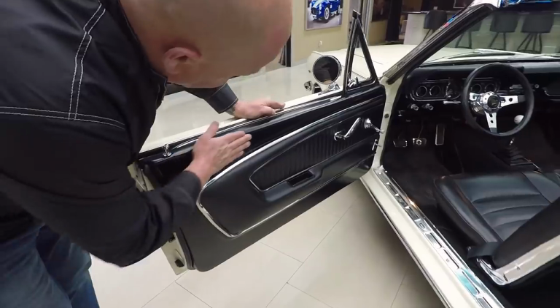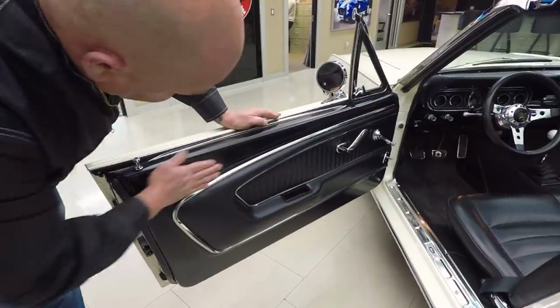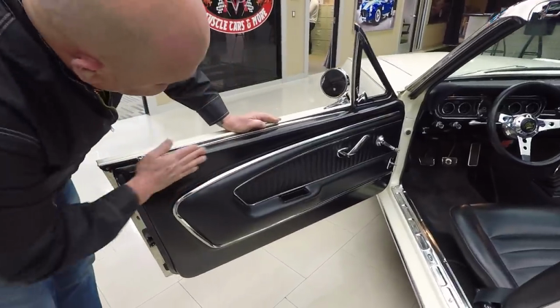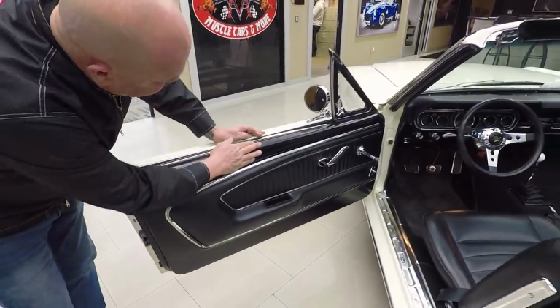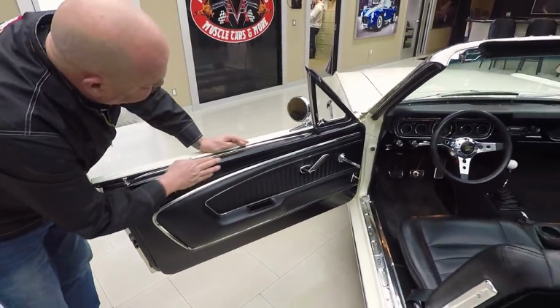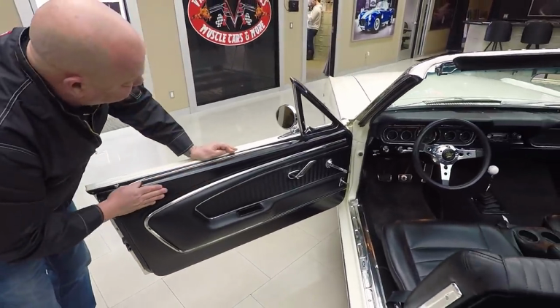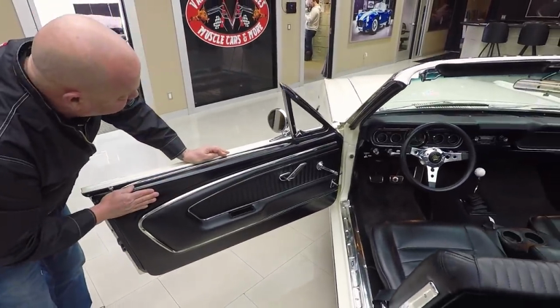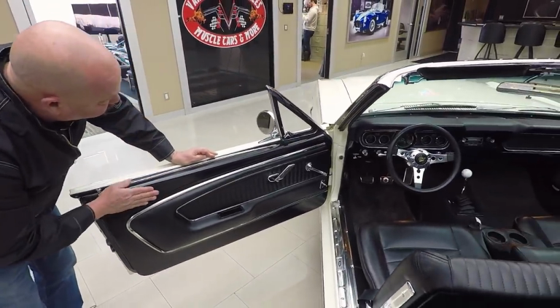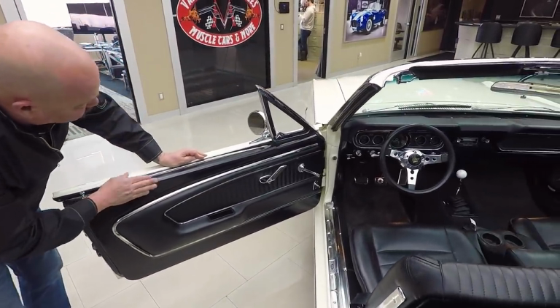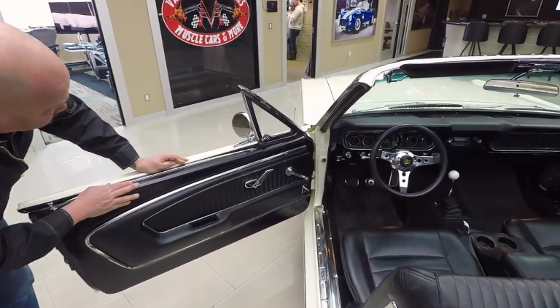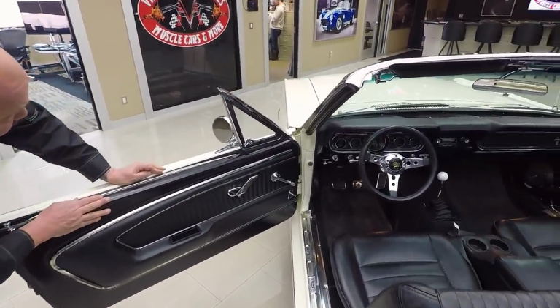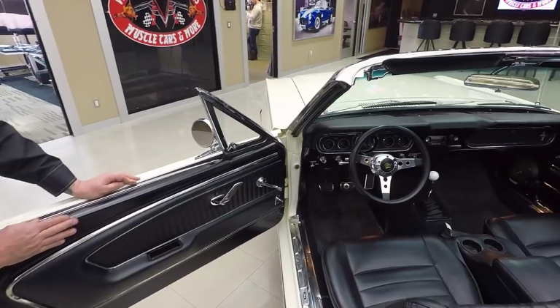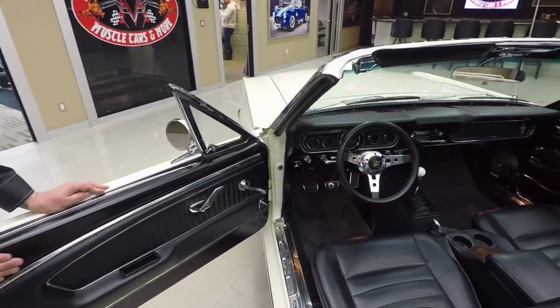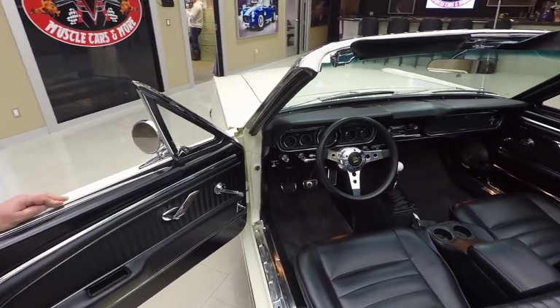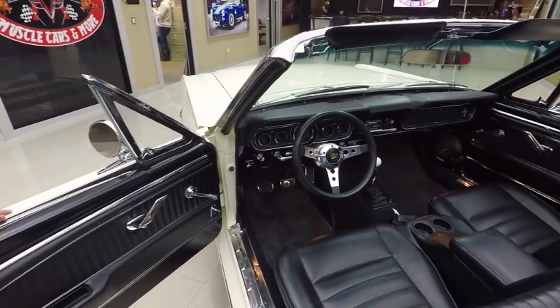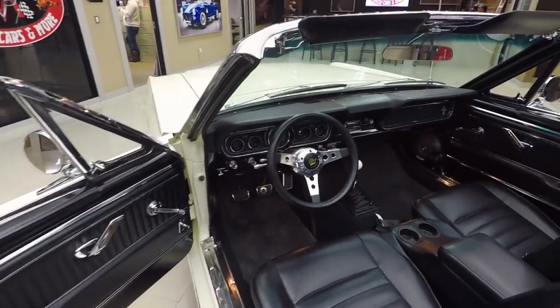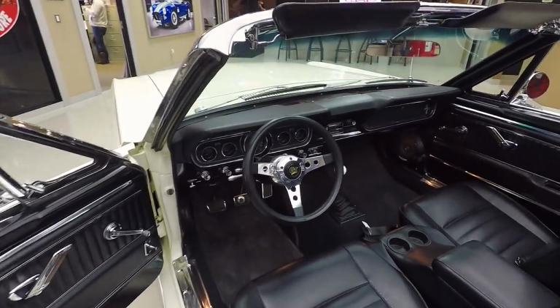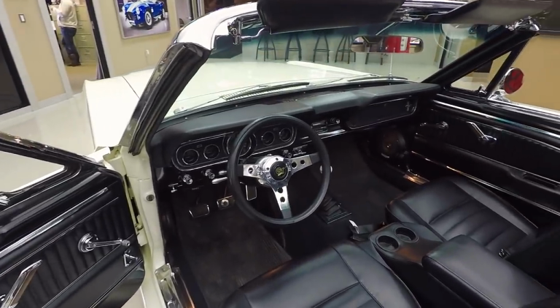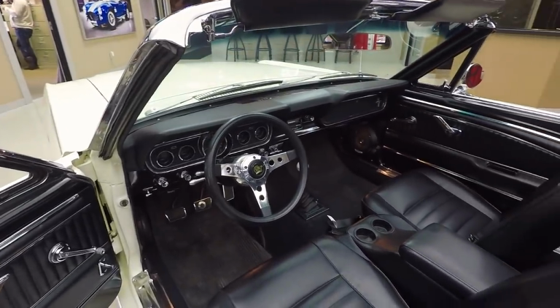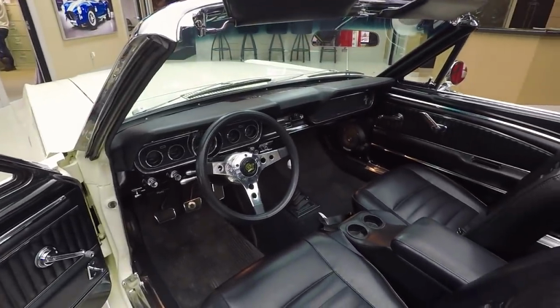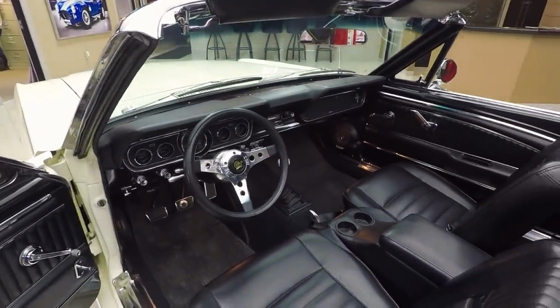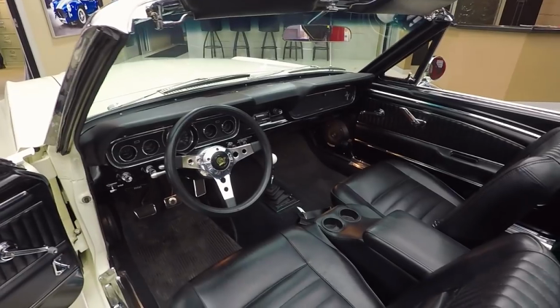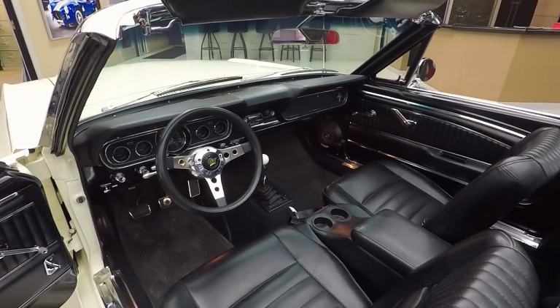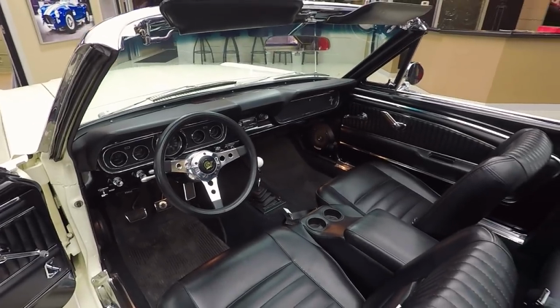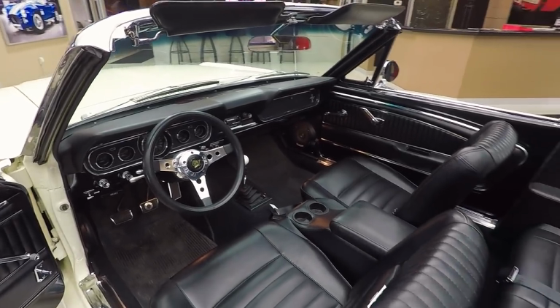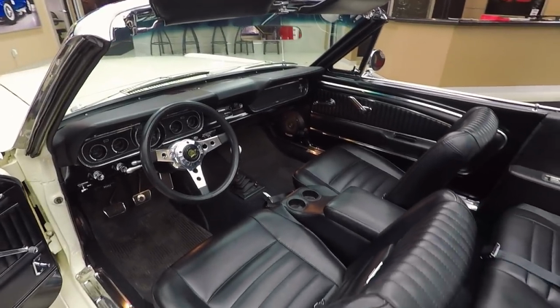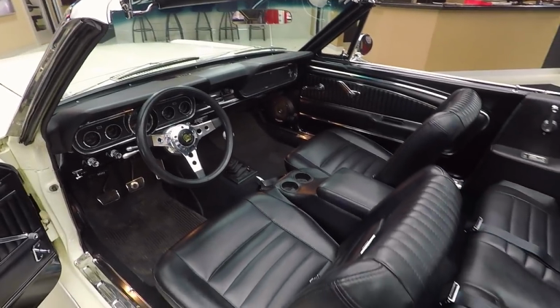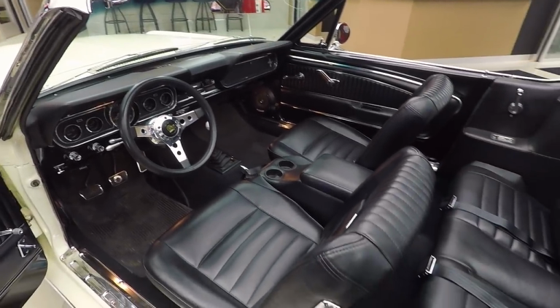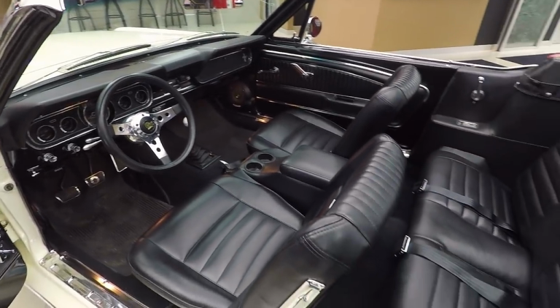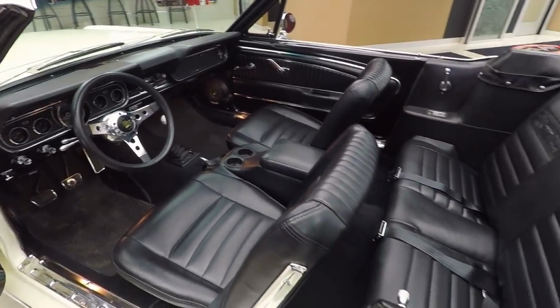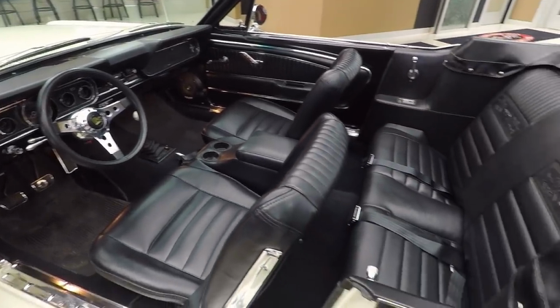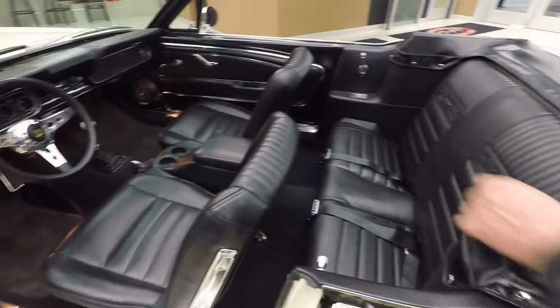Now the texture you see in the door, that is original from Ford — Mr. Henry Ford put that in there. That's right in the steel. All the upholstery looks good. It's got an aftermarket column and steering wheel, so that's cool. And like I said, five-speed shifter.